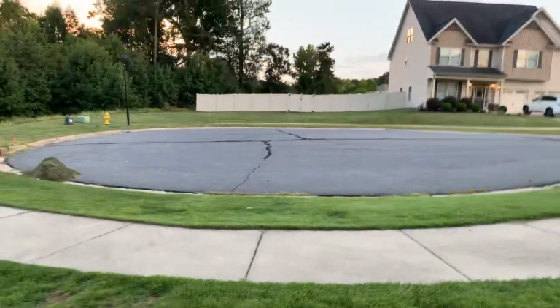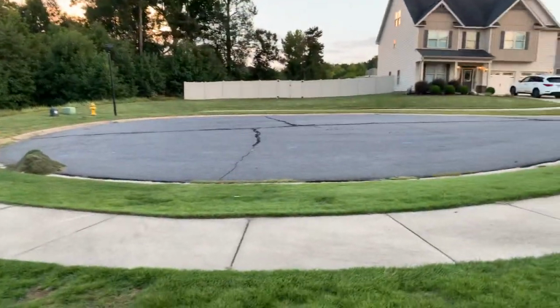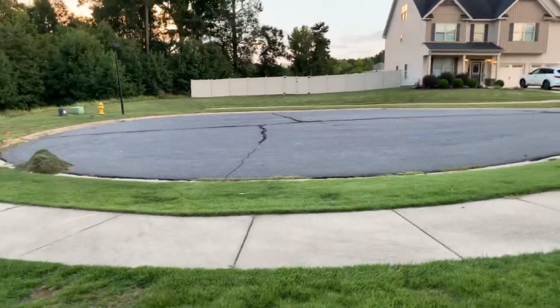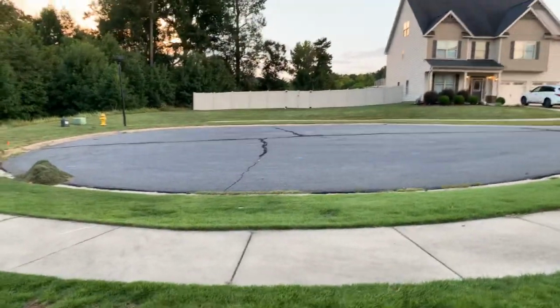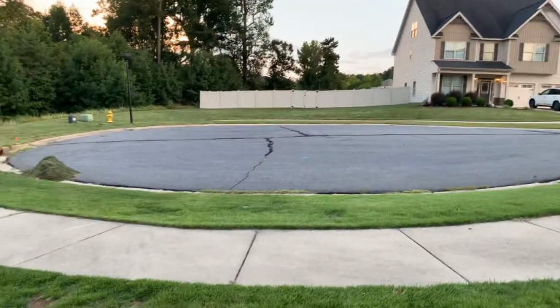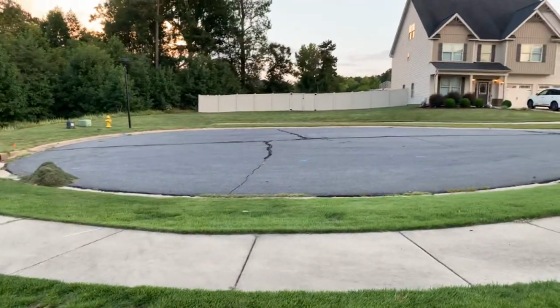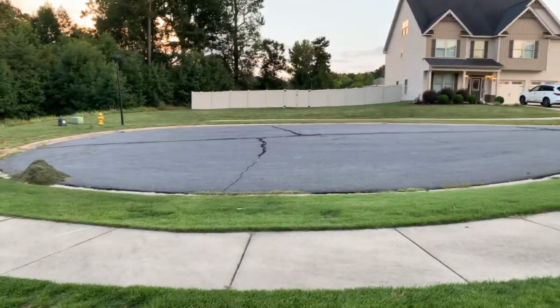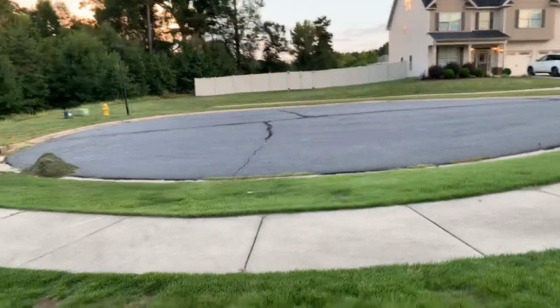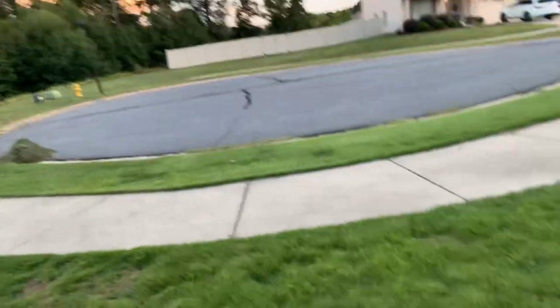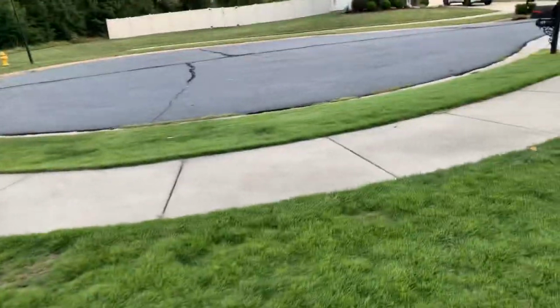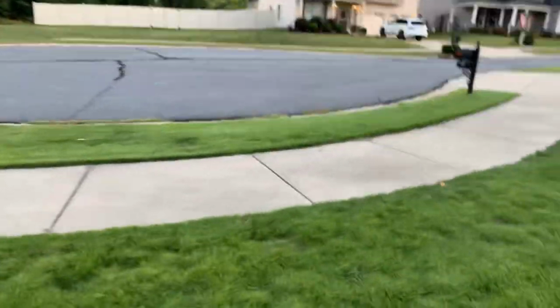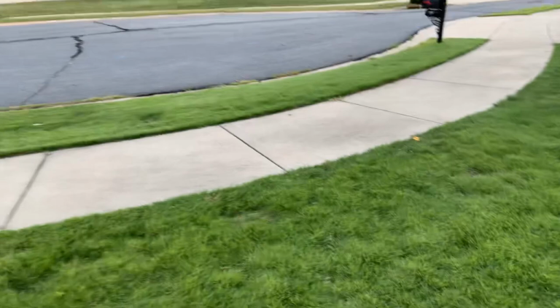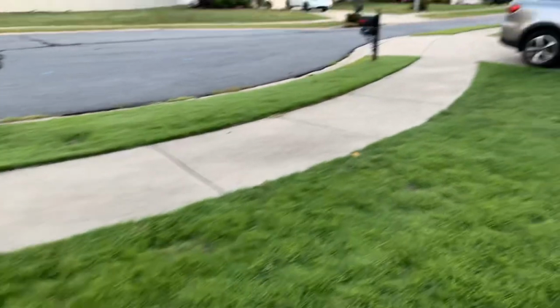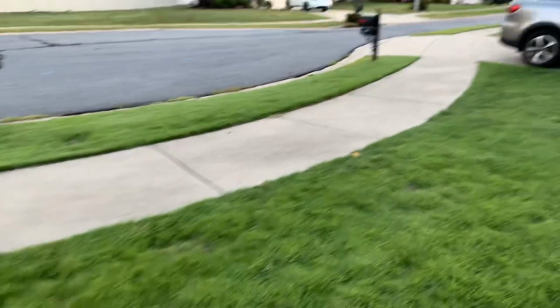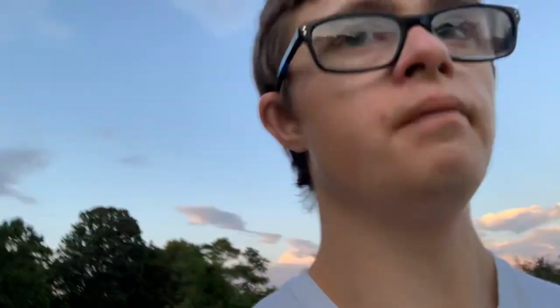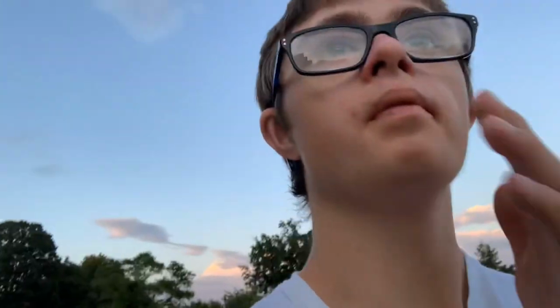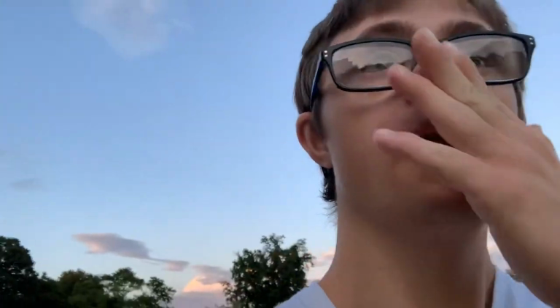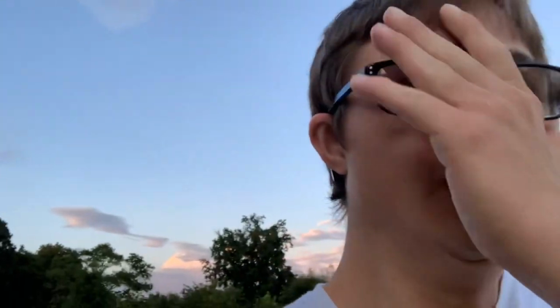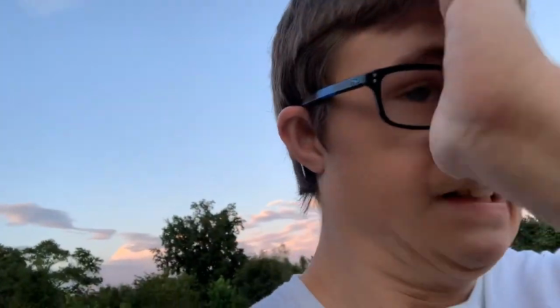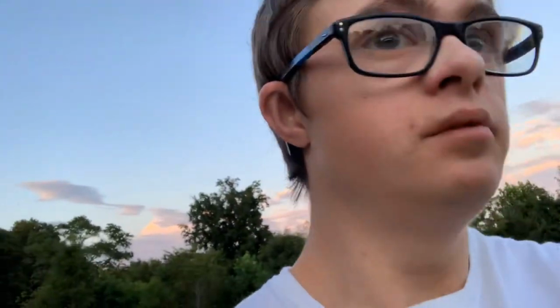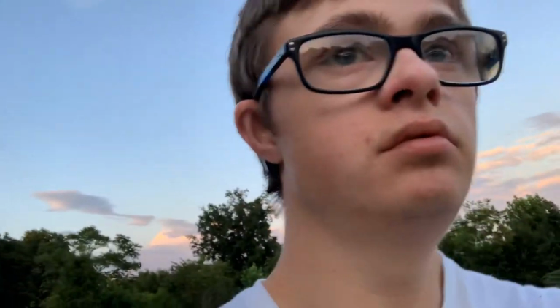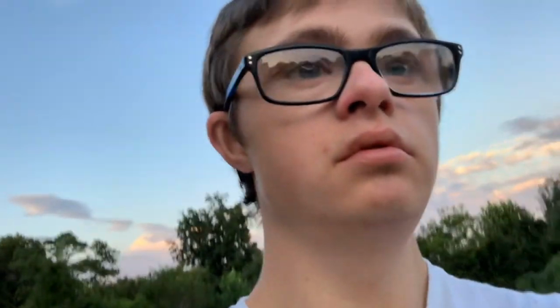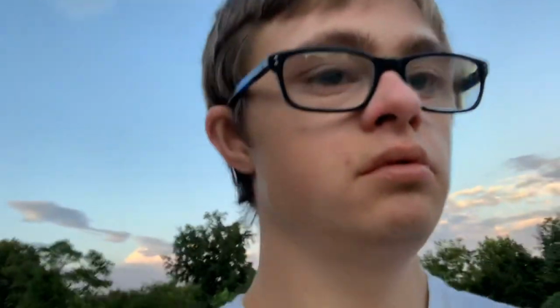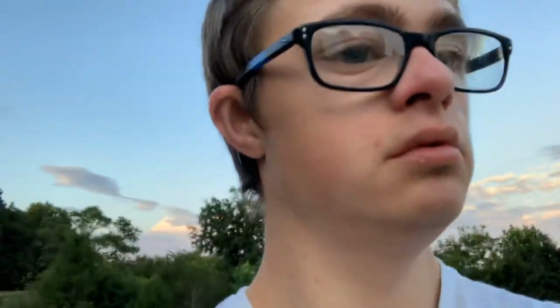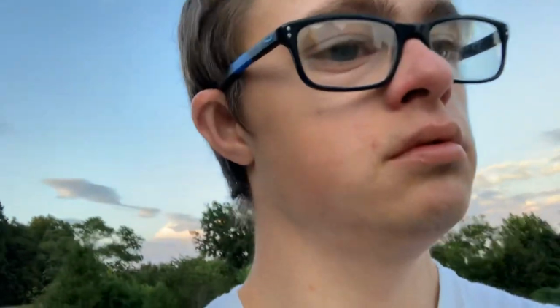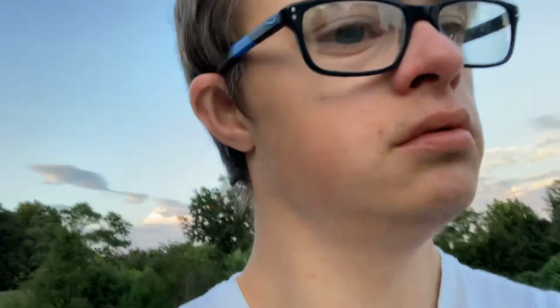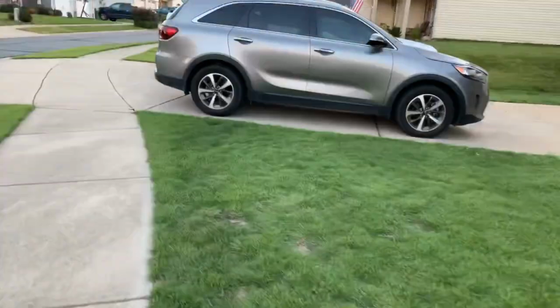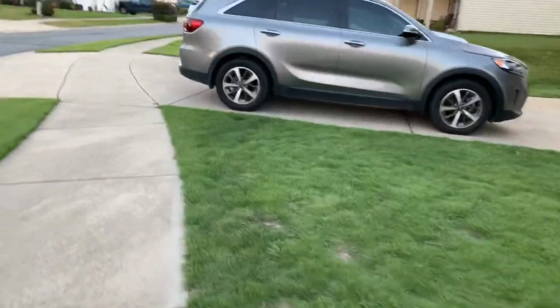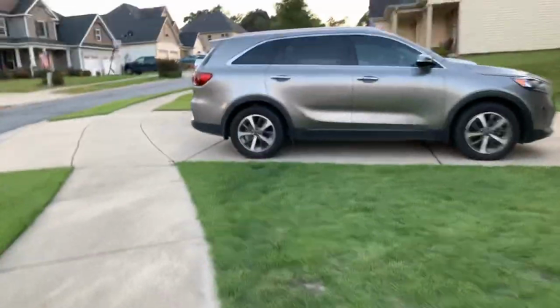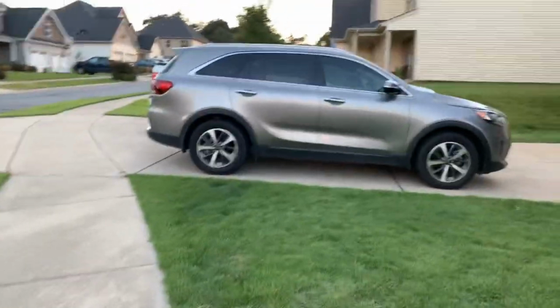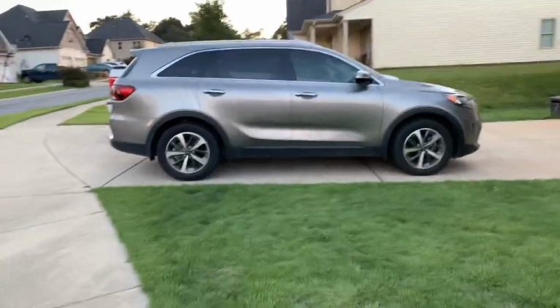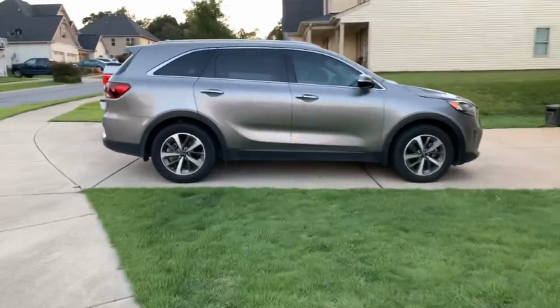Where's the cul-de-sac? Where's my mom's car?